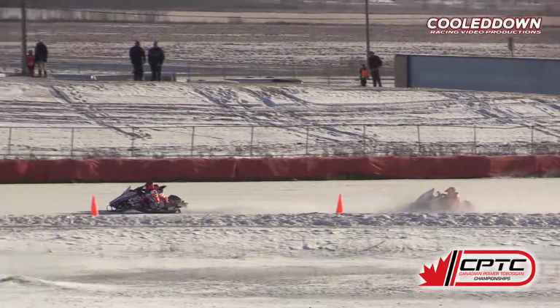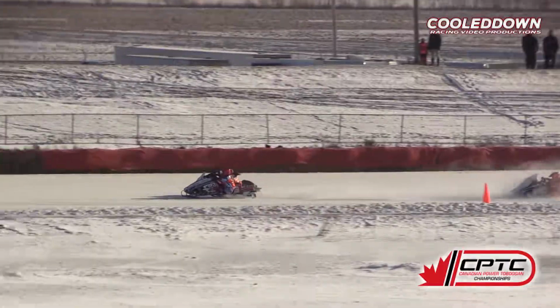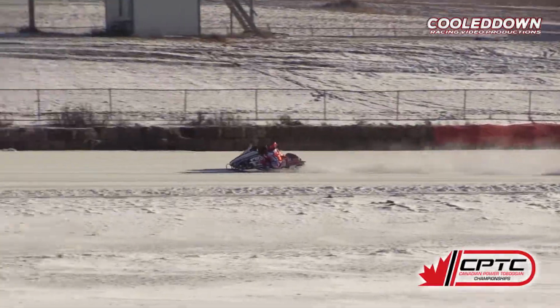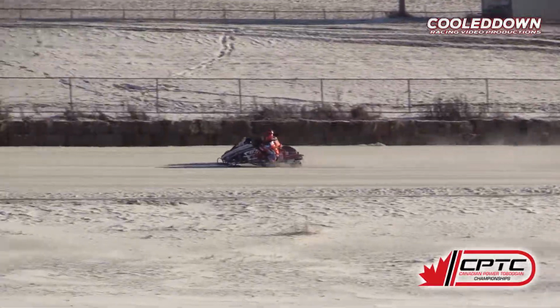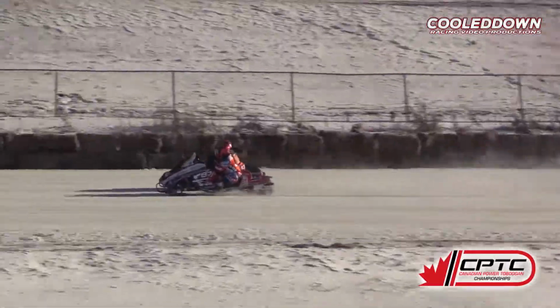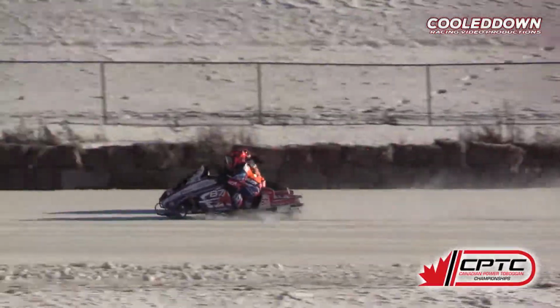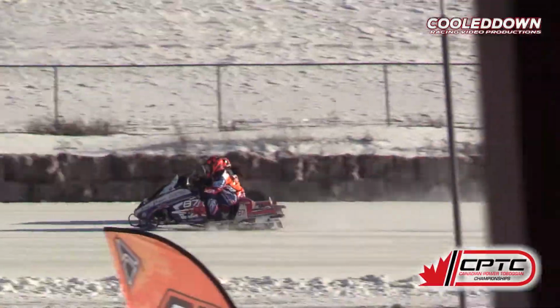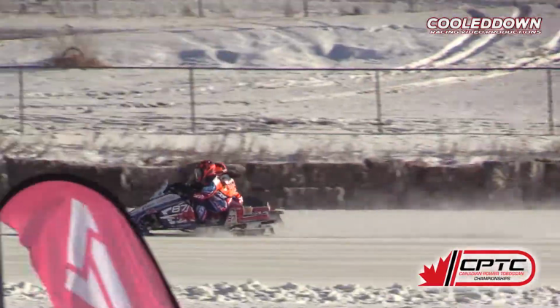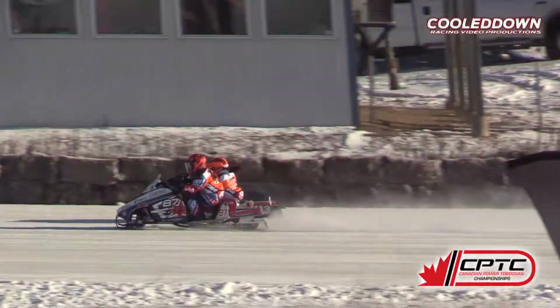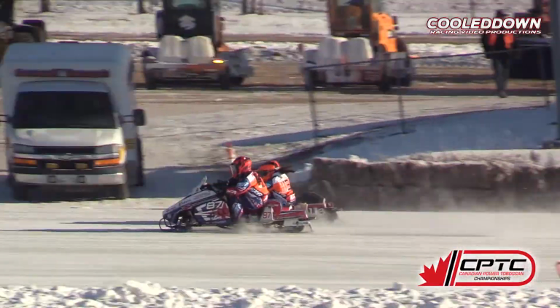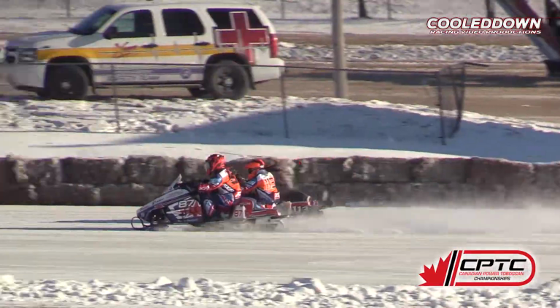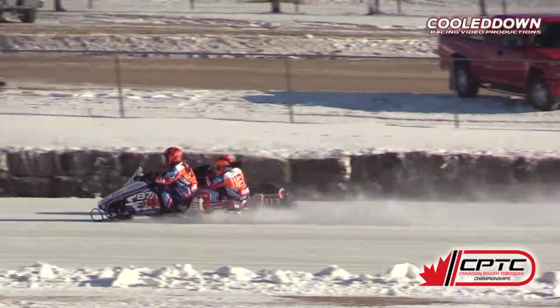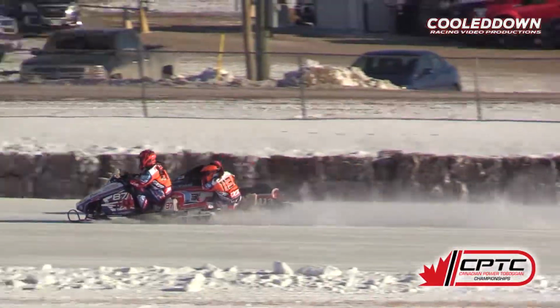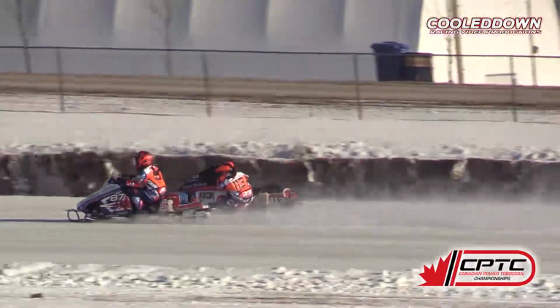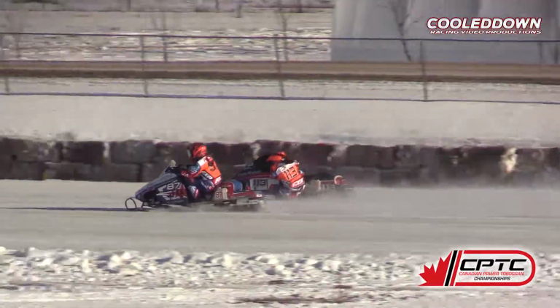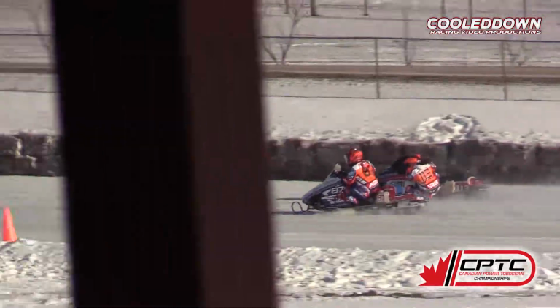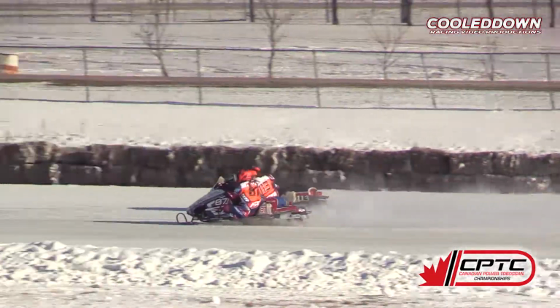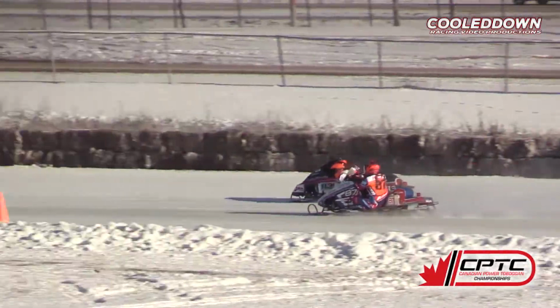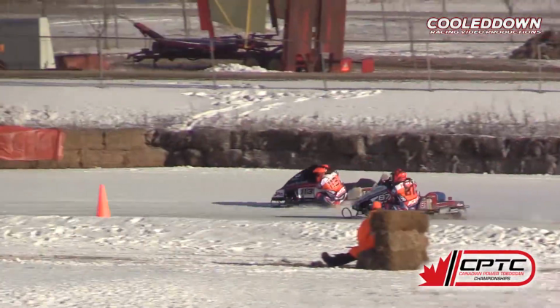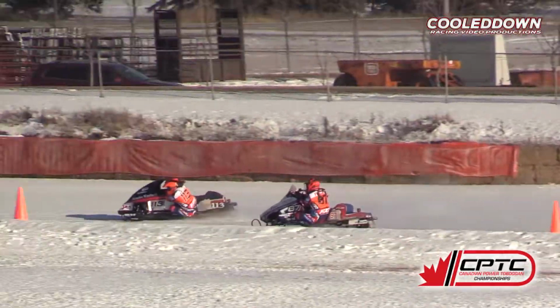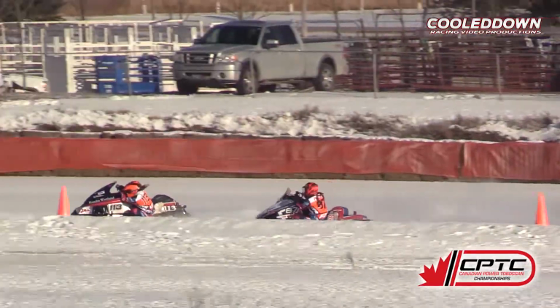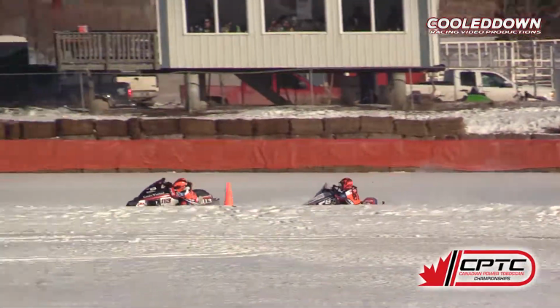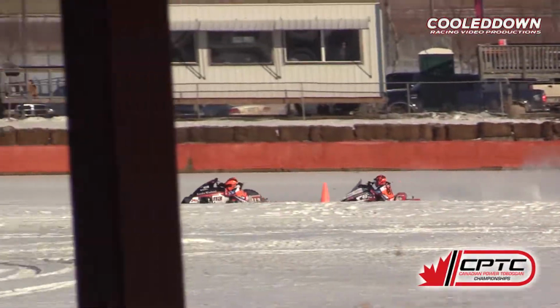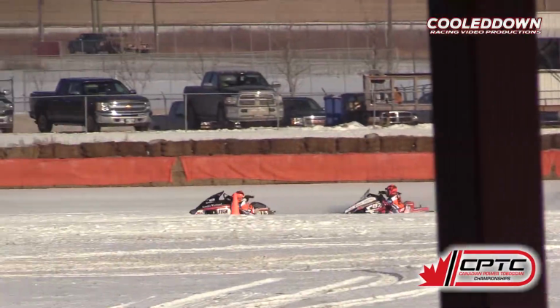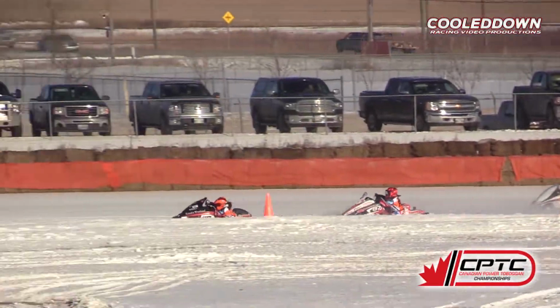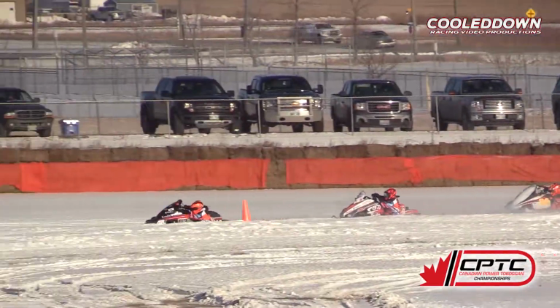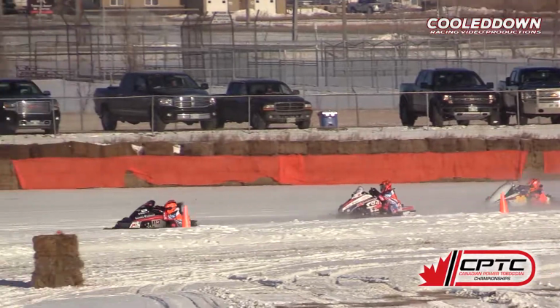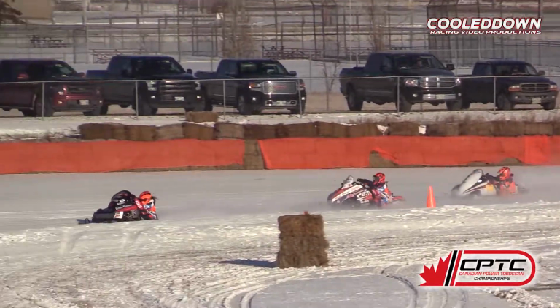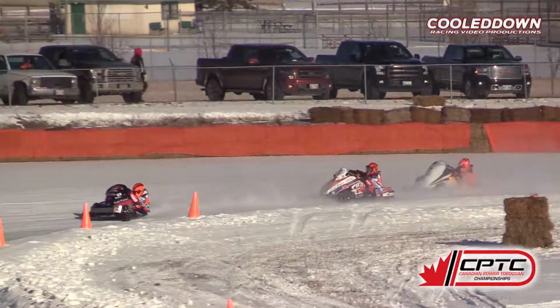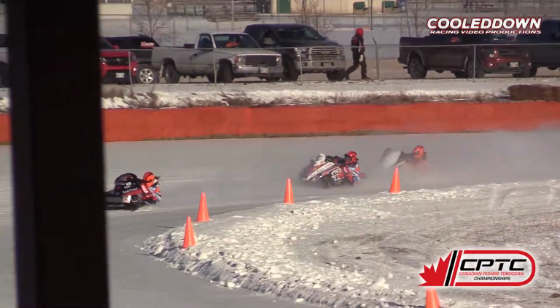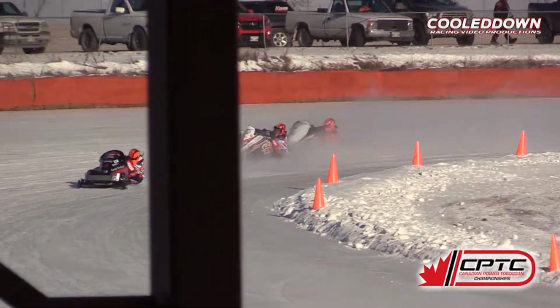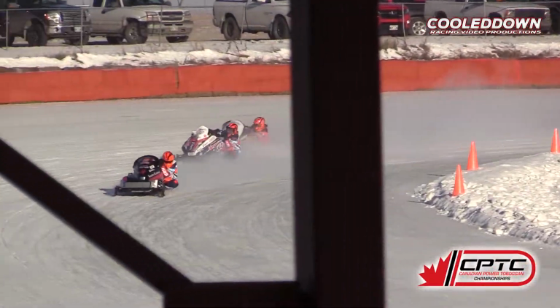Westland on the outside now as they head down the back straightaway. Look at this — they are side by side. Westland on the outside has the lead from the back in less than a lap.